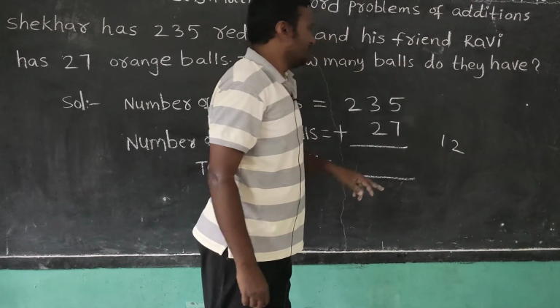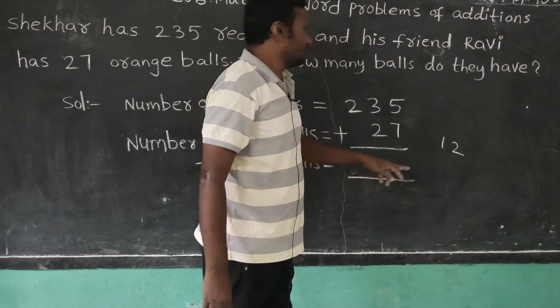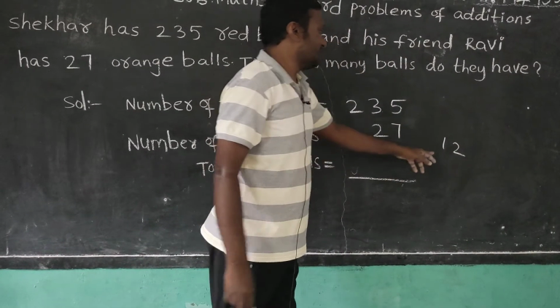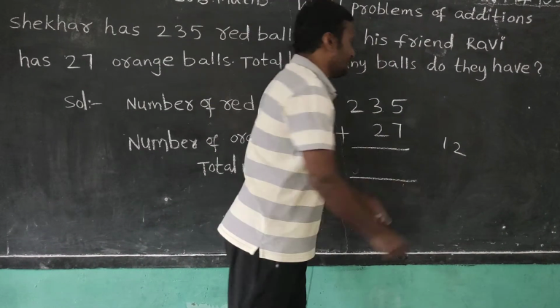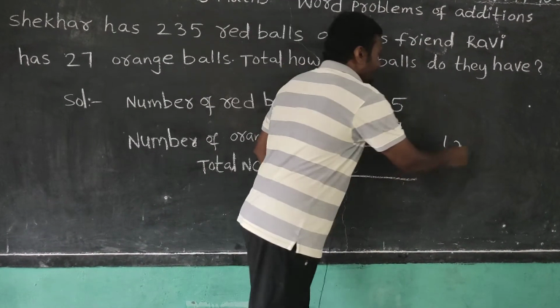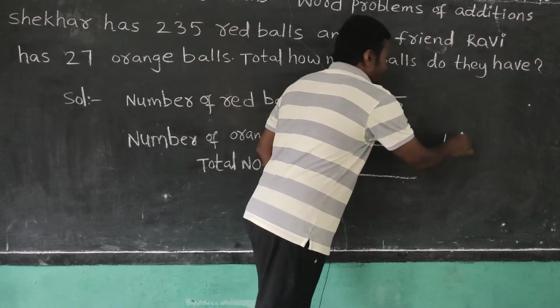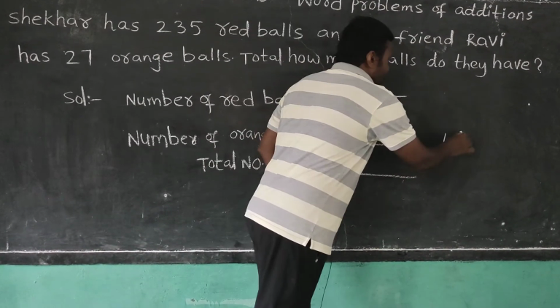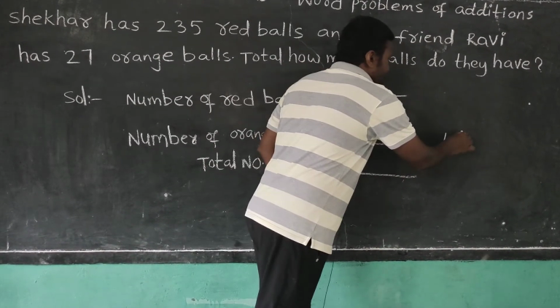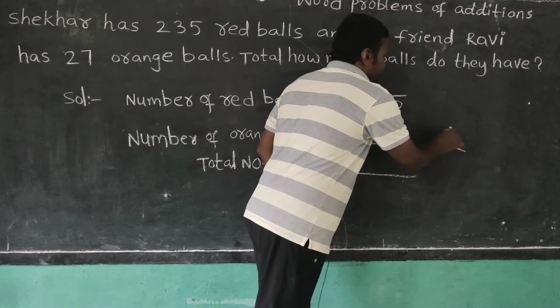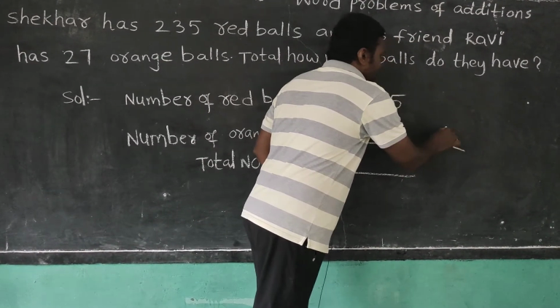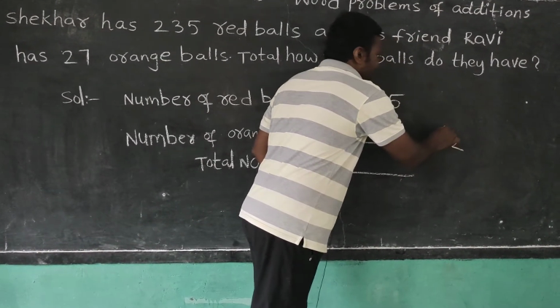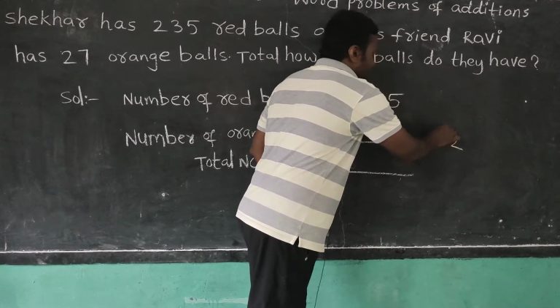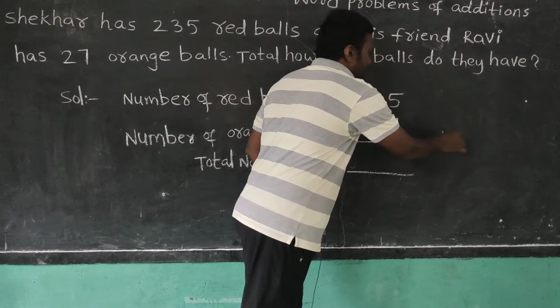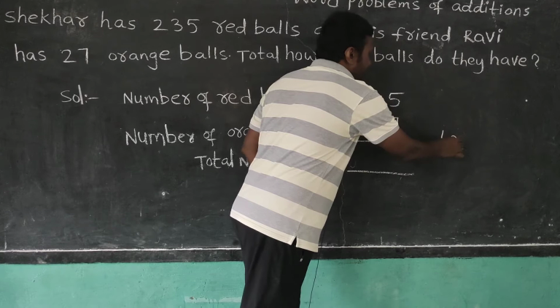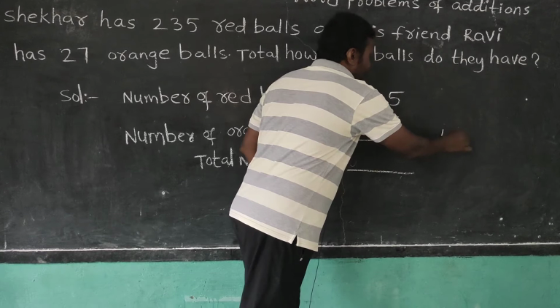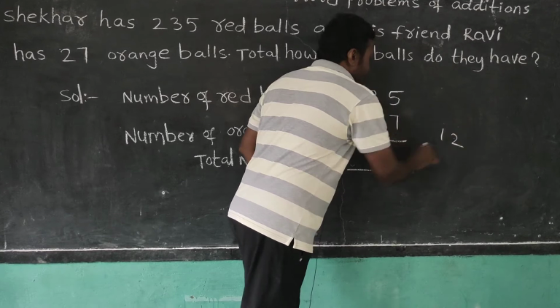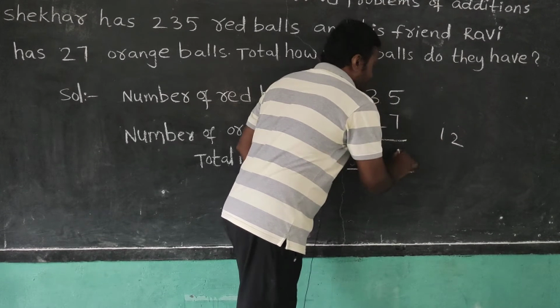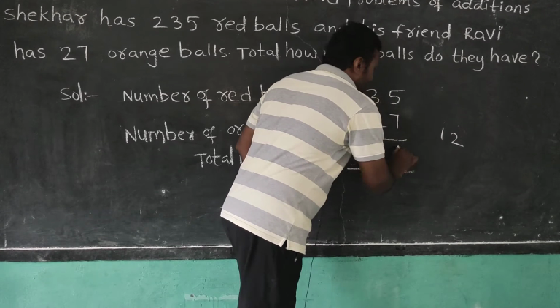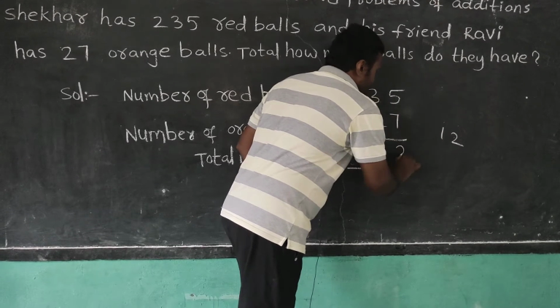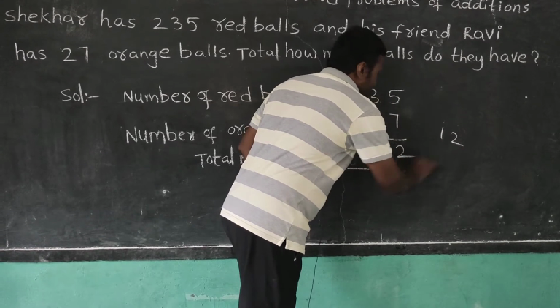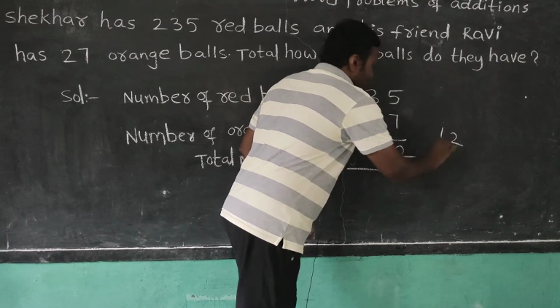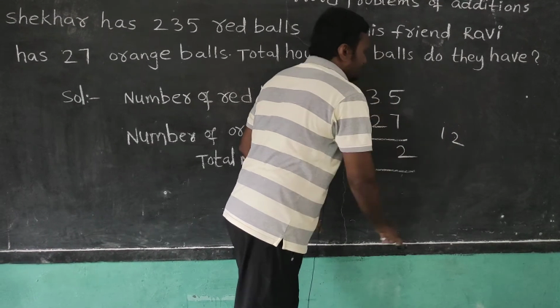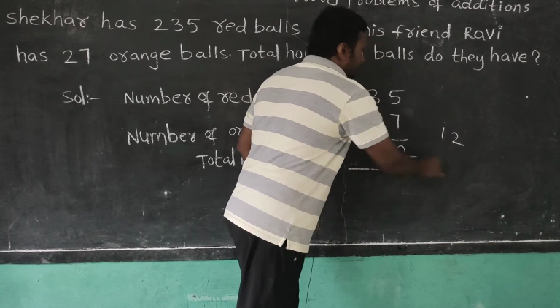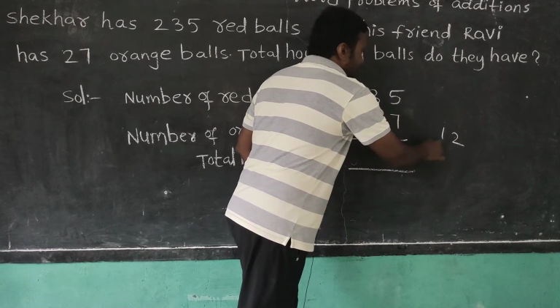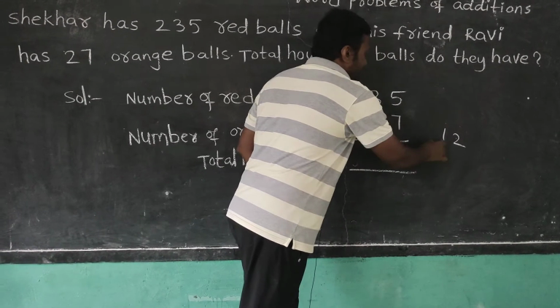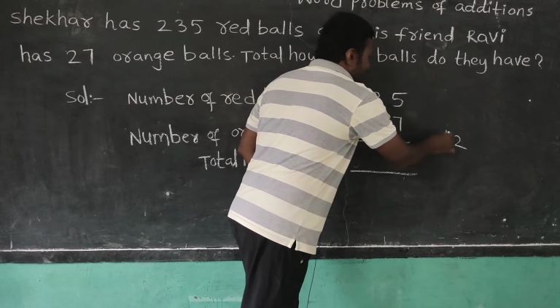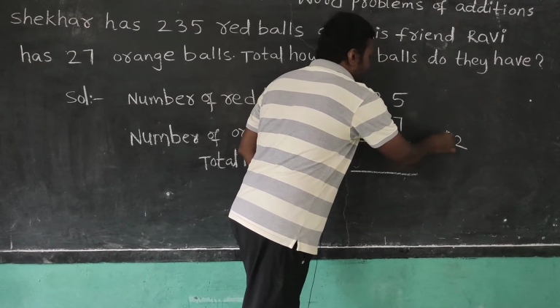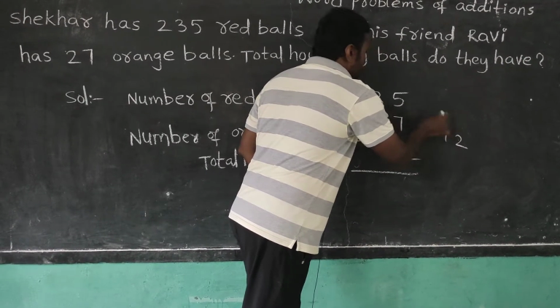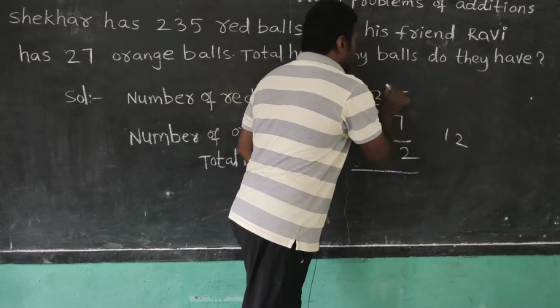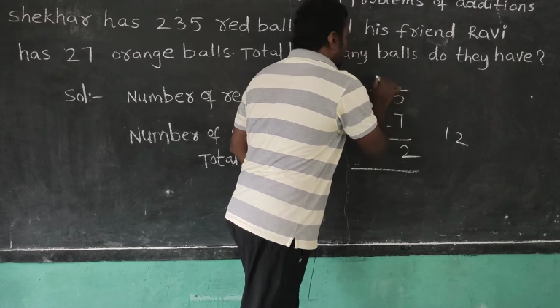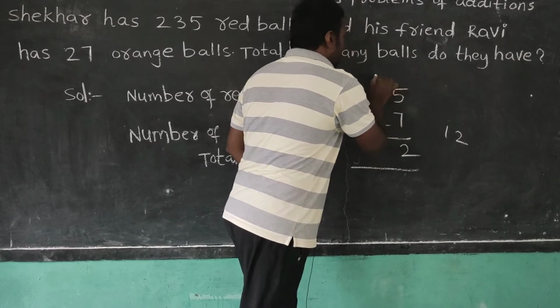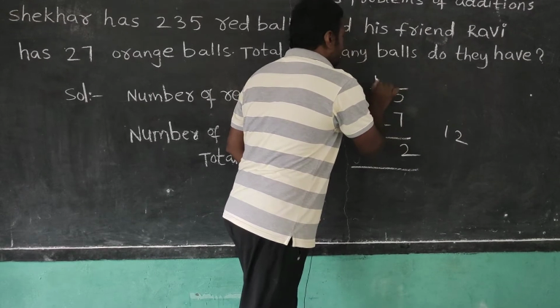So this is the ones place and this is the tens place. Write the 2 under only the ones place. Next, carry this 1 to the tens place.